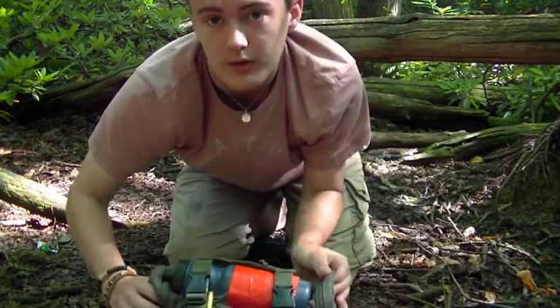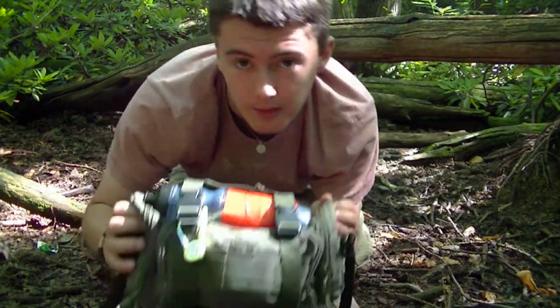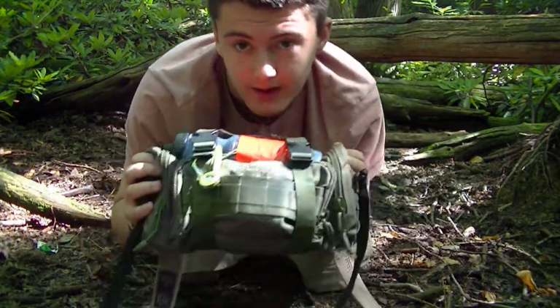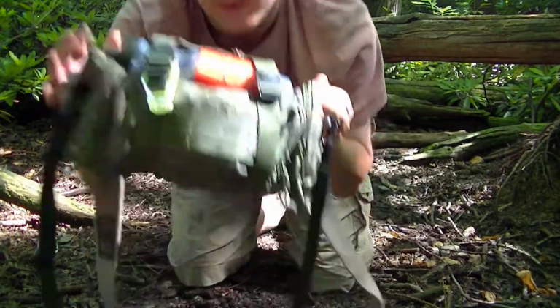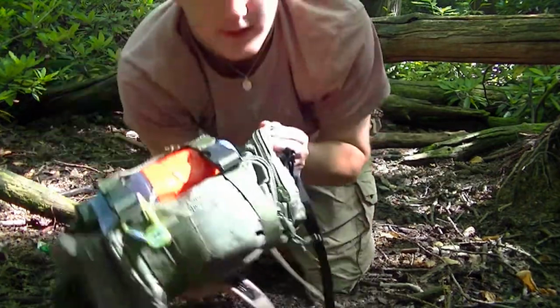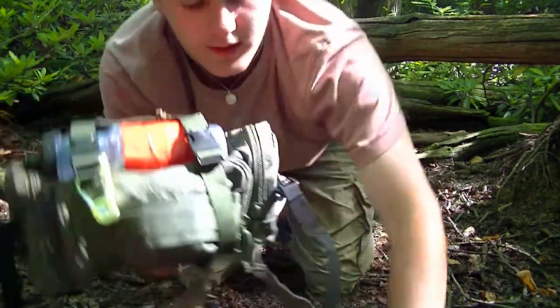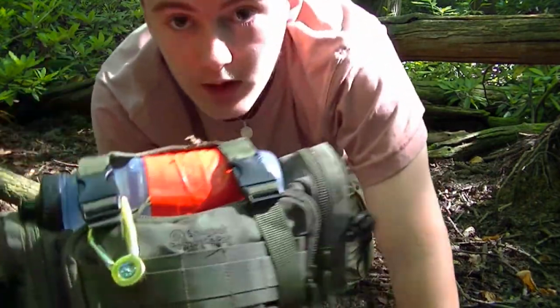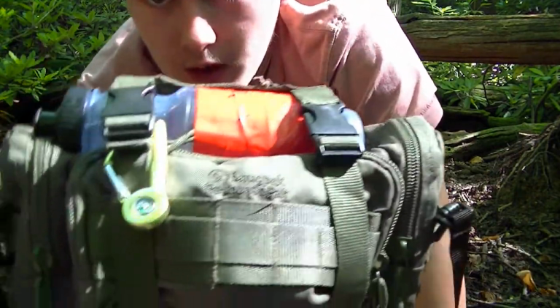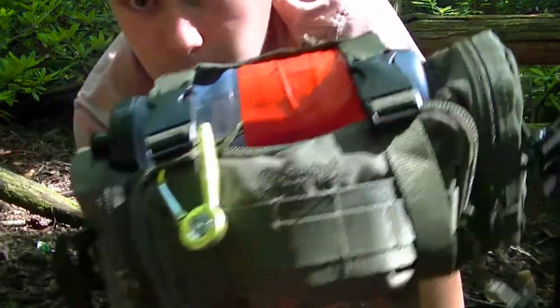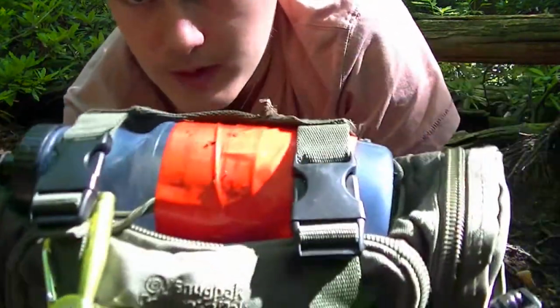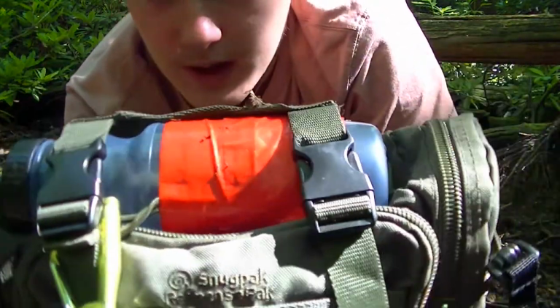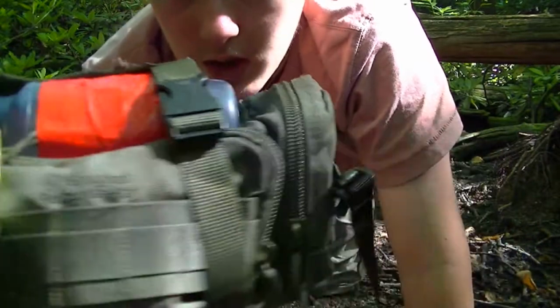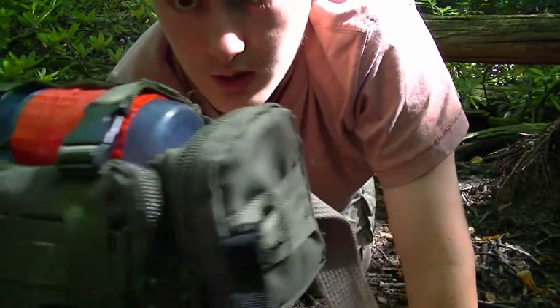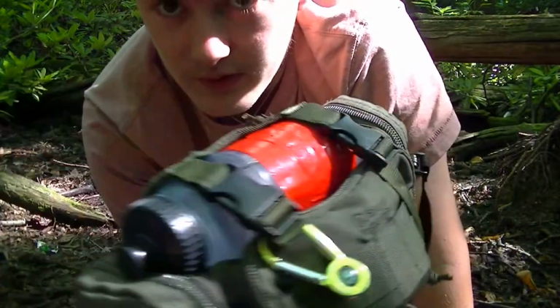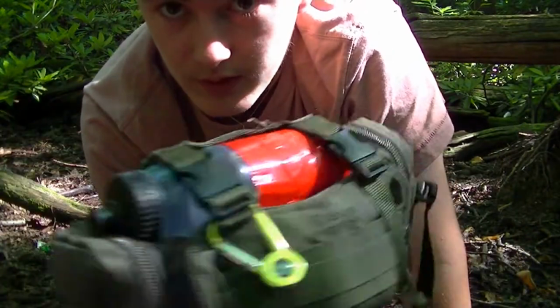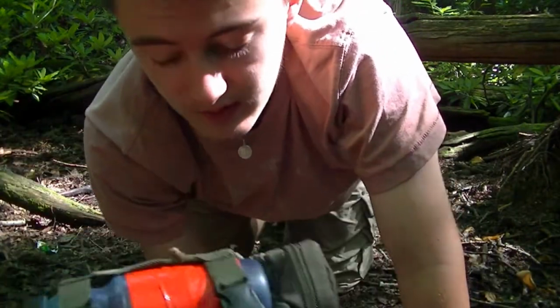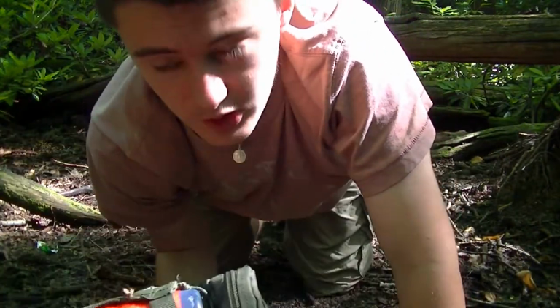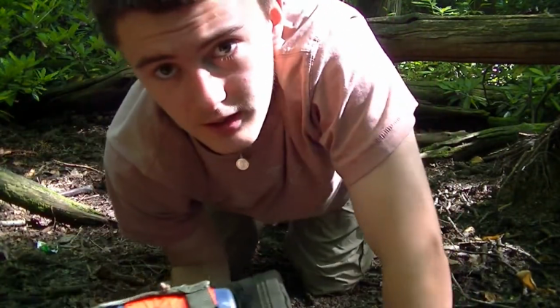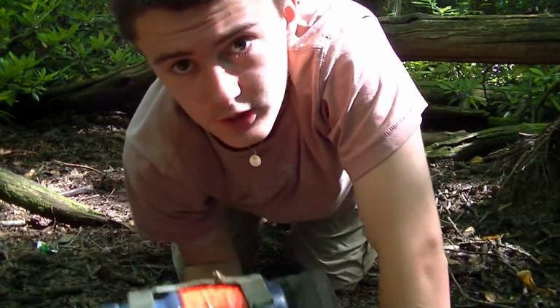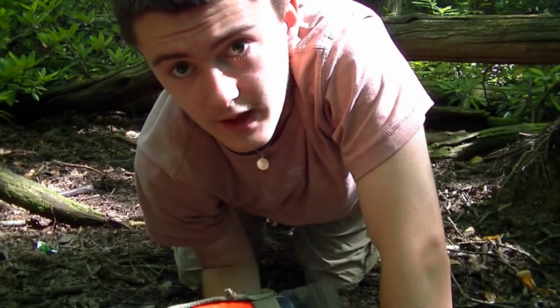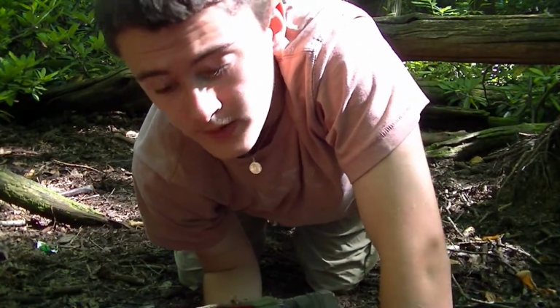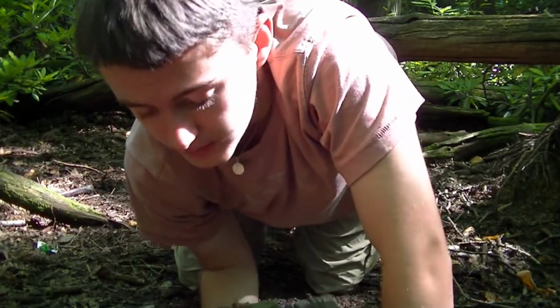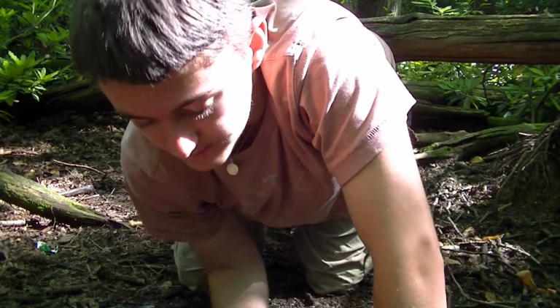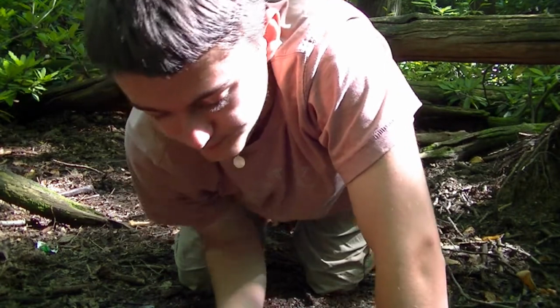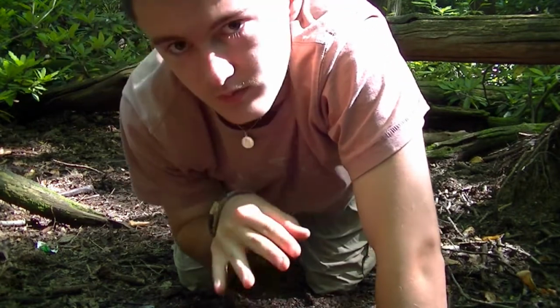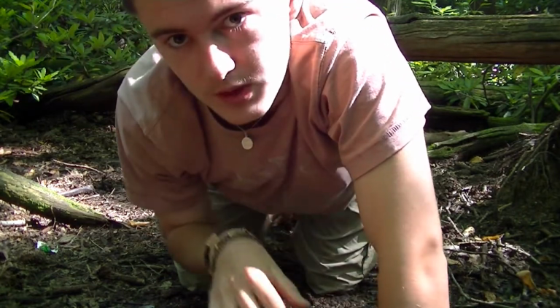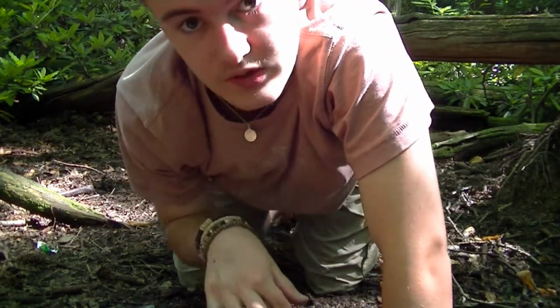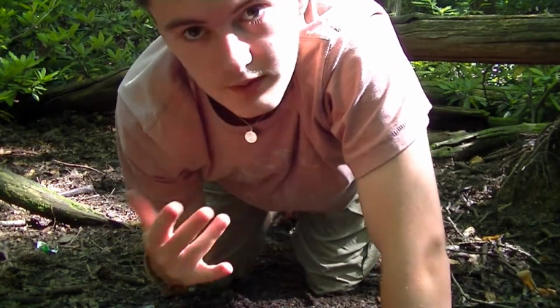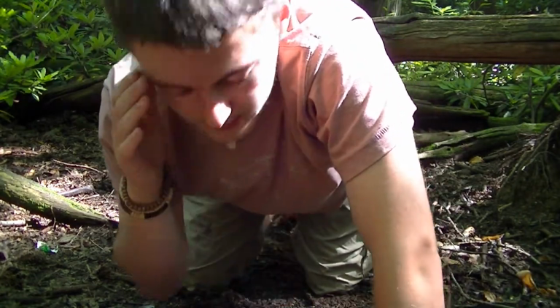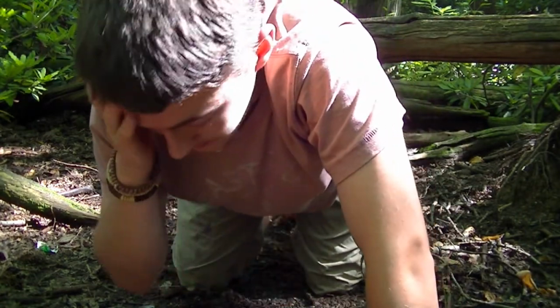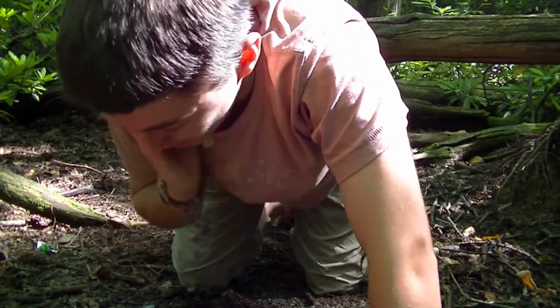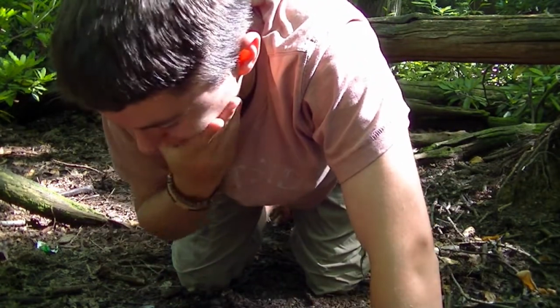So here's the pack — a Snugpak Response Pack — and it all fits in here. There are a few things I haven't got yet which I do need to get, but most of the stuff I have and it's in here. So I'll show you.